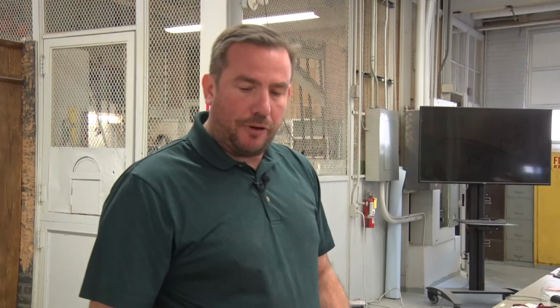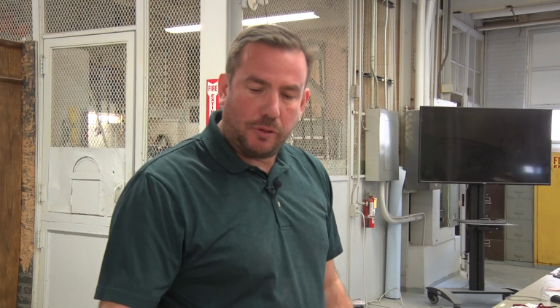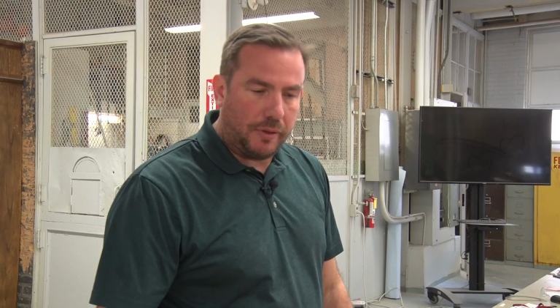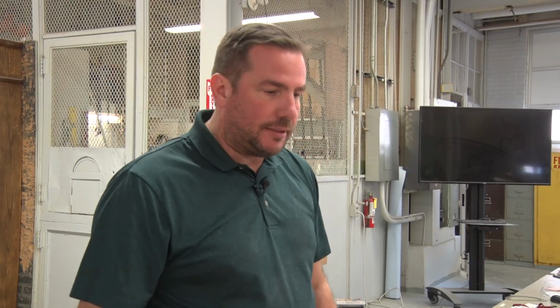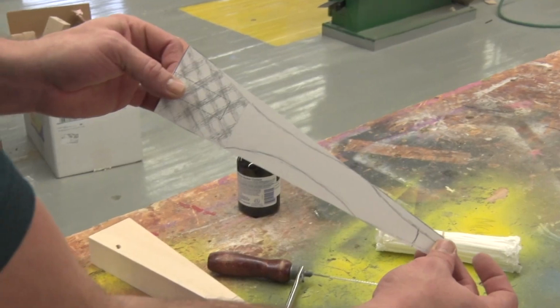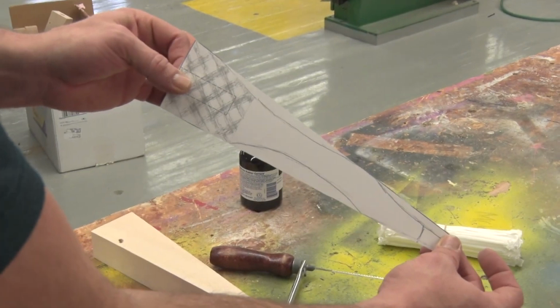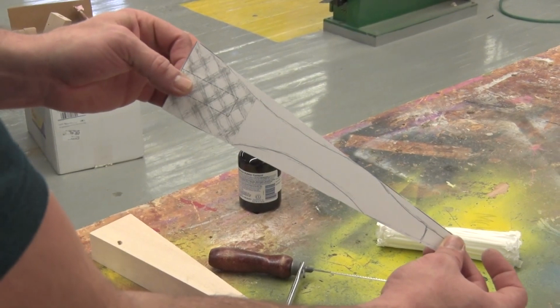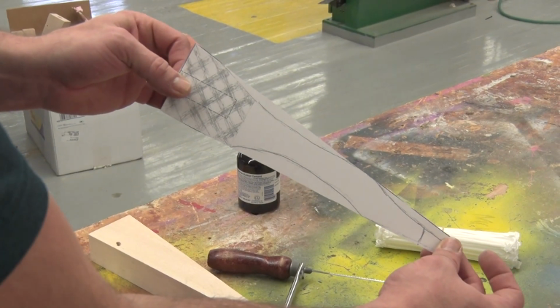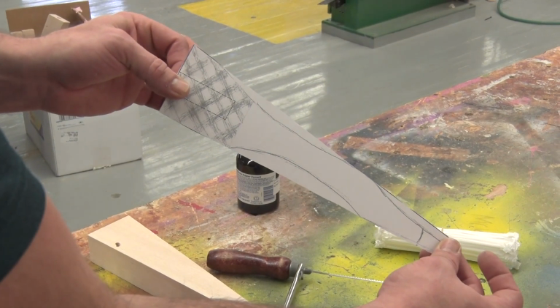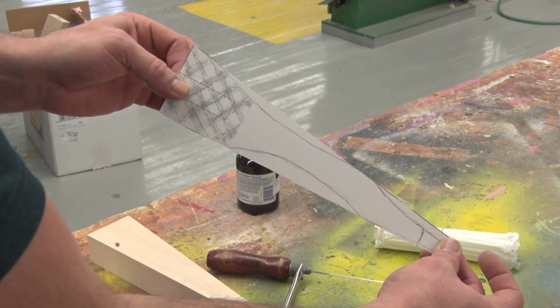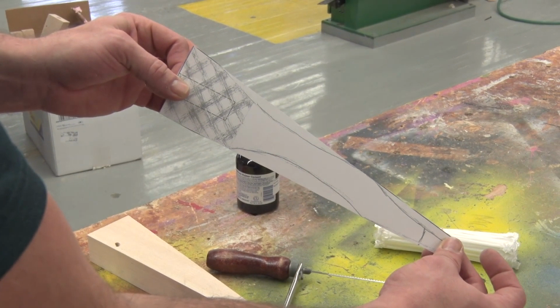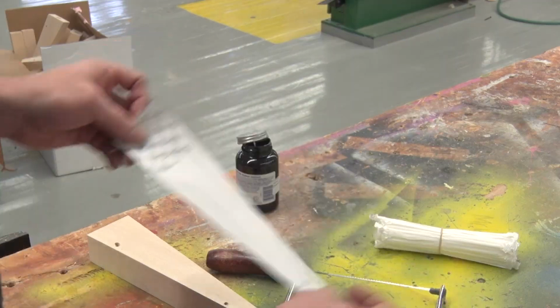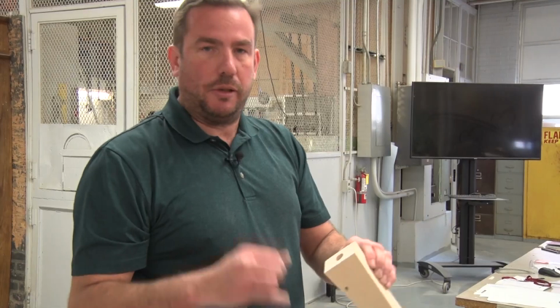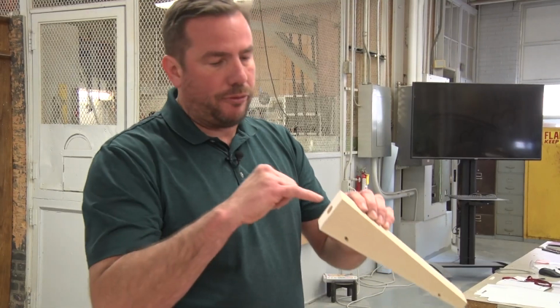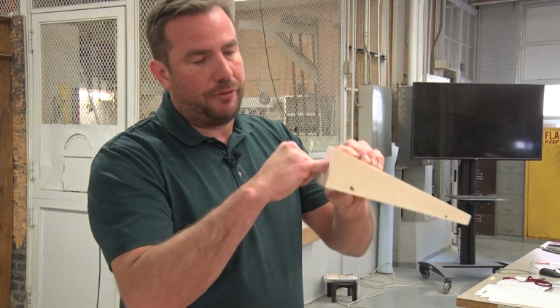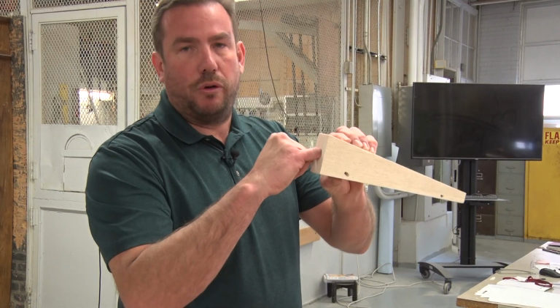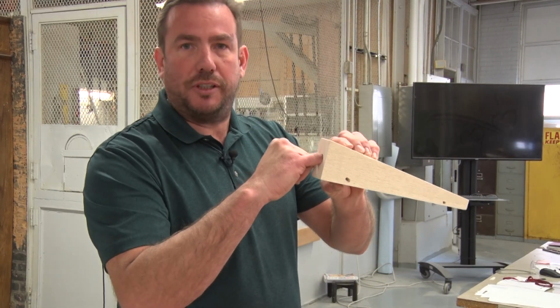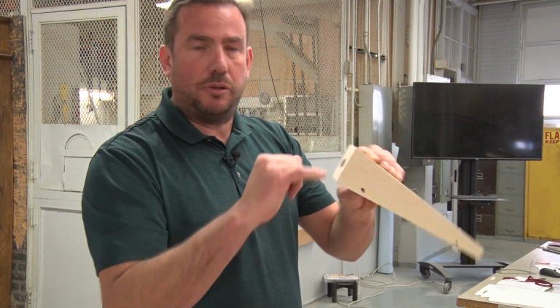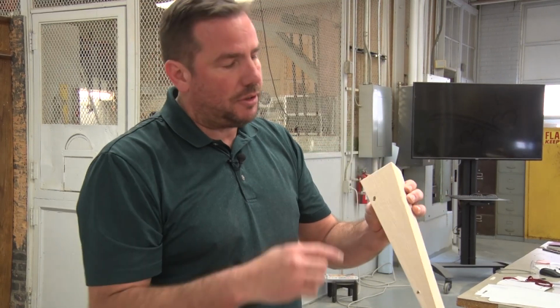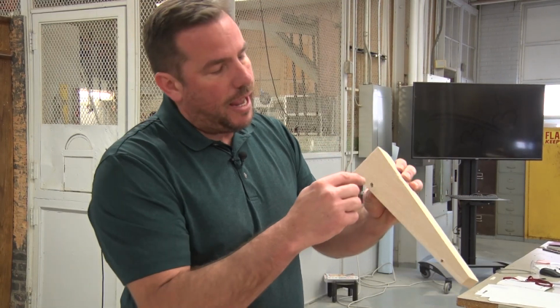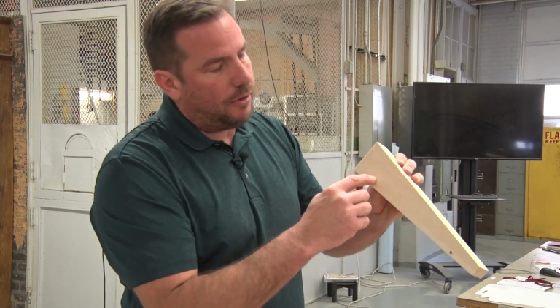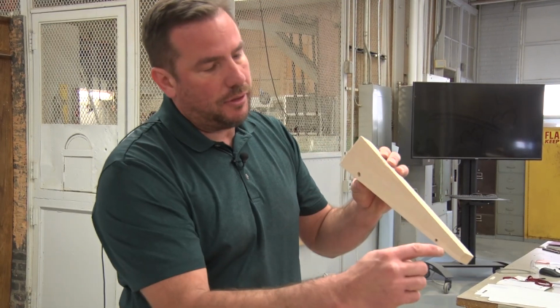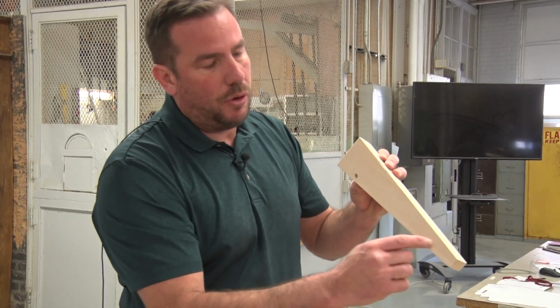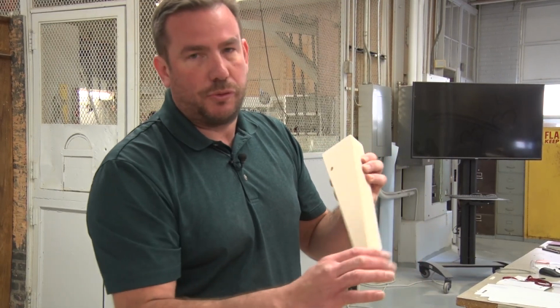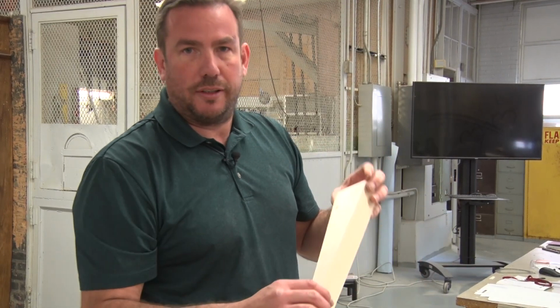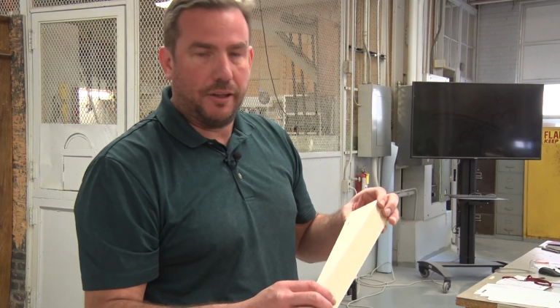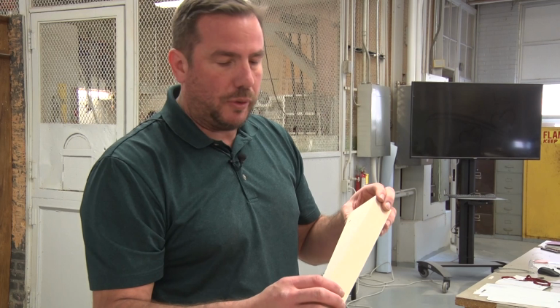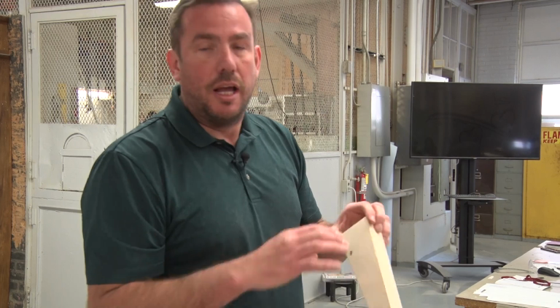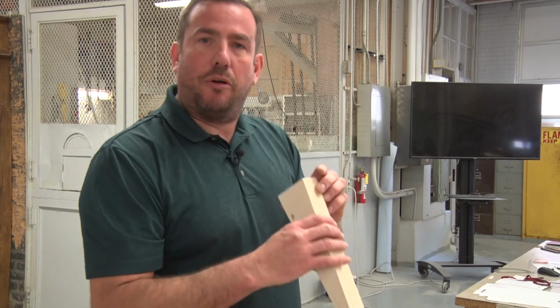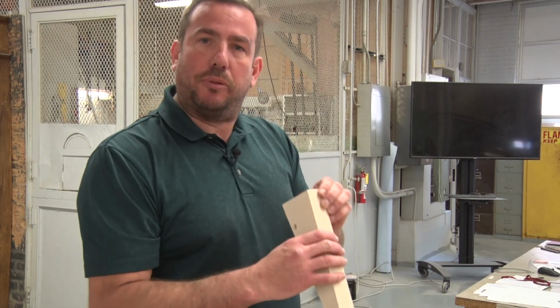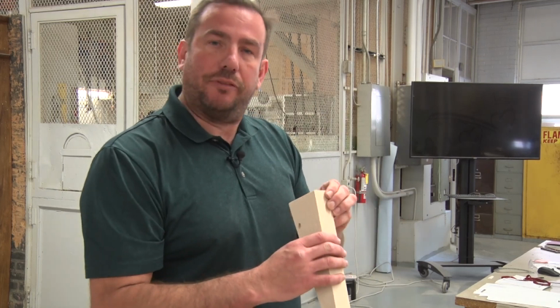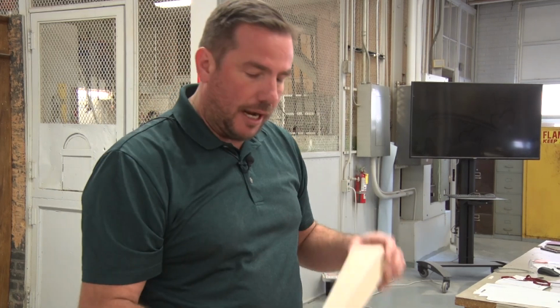First thing we're gonna do is take the design of a car, cut it out of the wedge. We need to look for the hole for the CO2 cartridges, and also the two holes for the tires and the wheels that are already pre-cut for you.